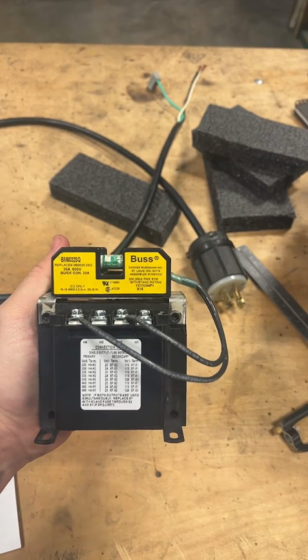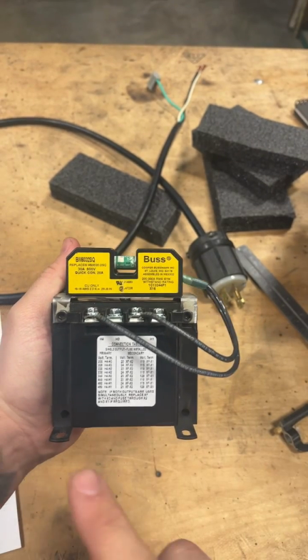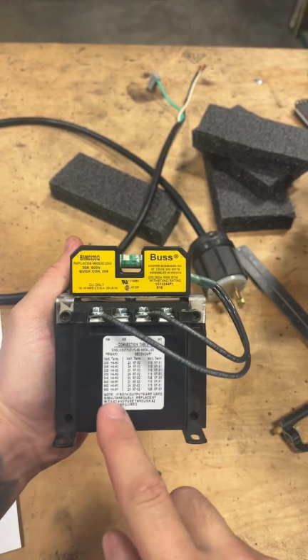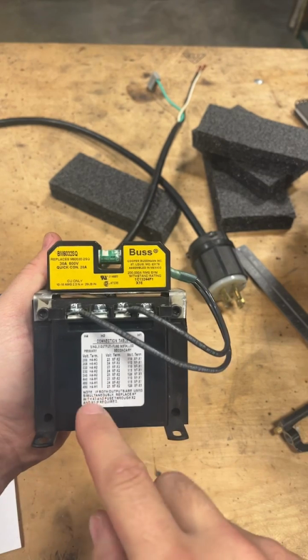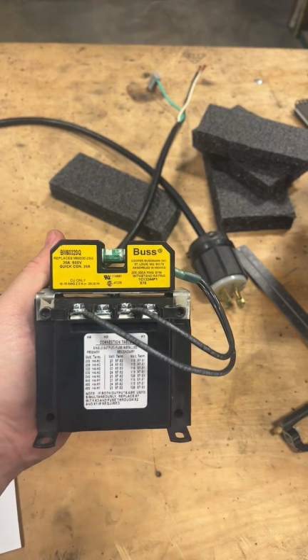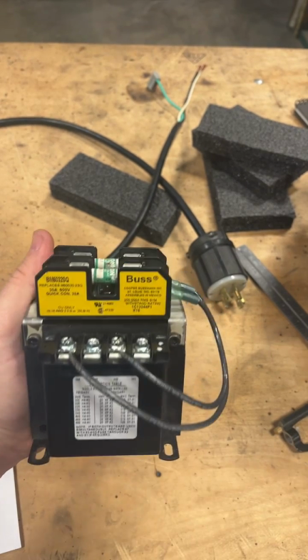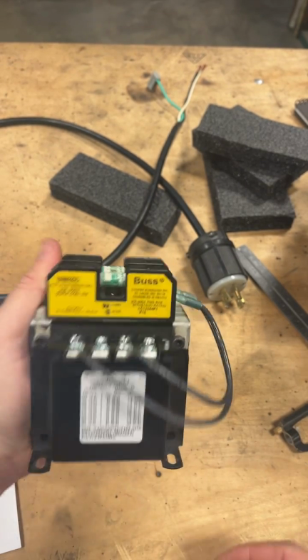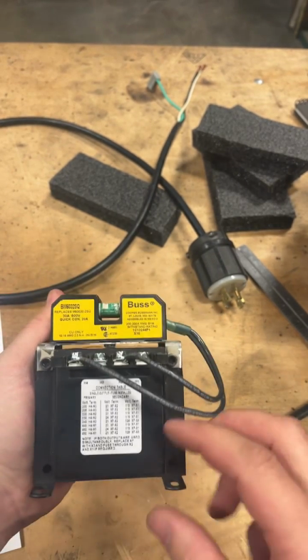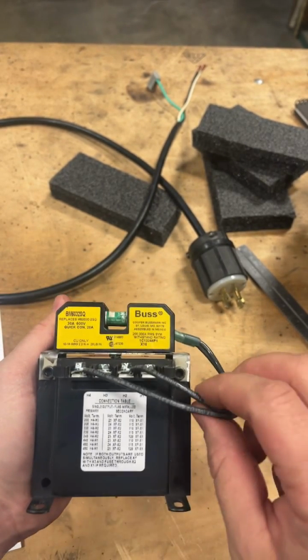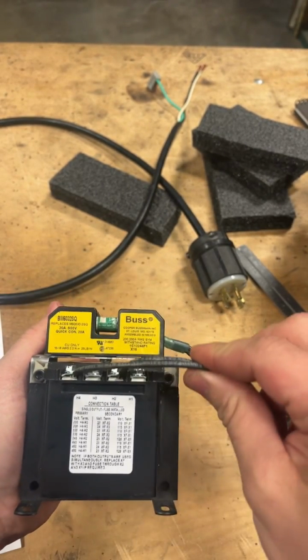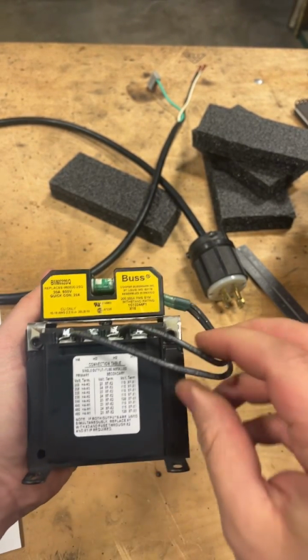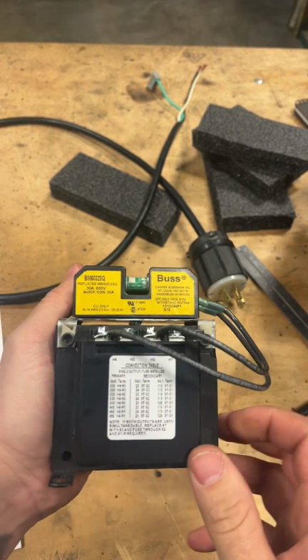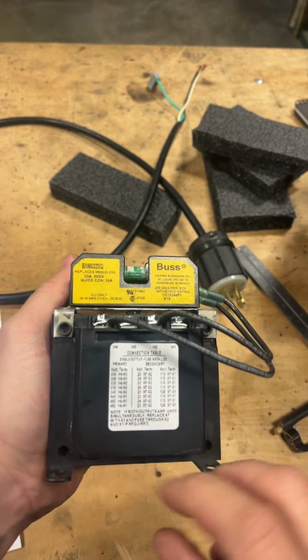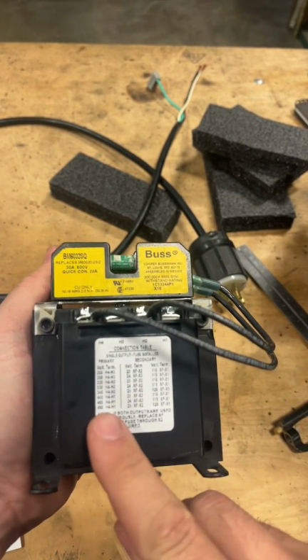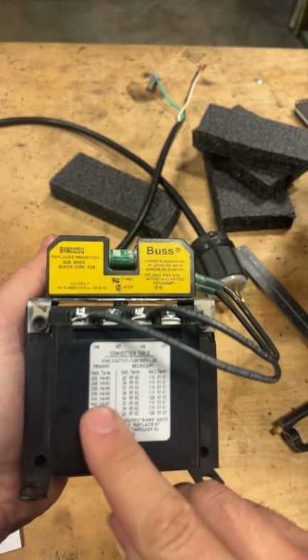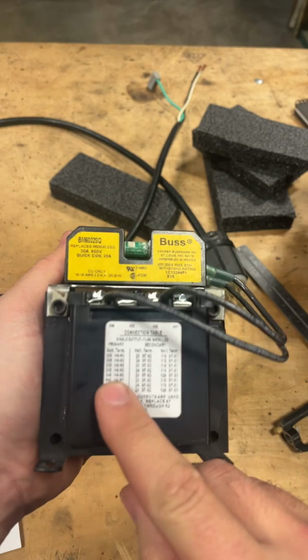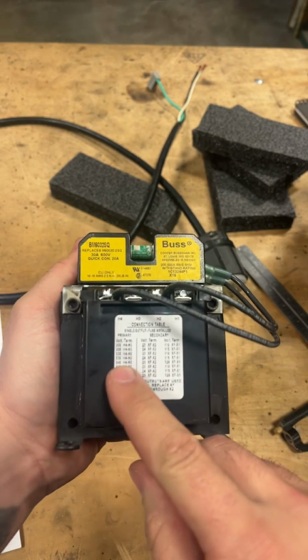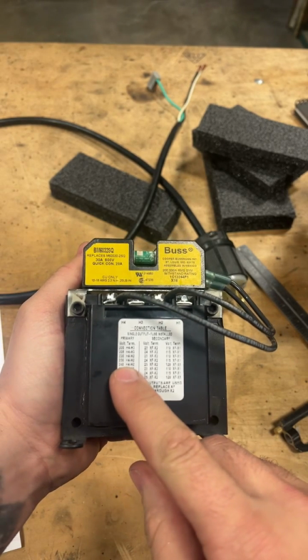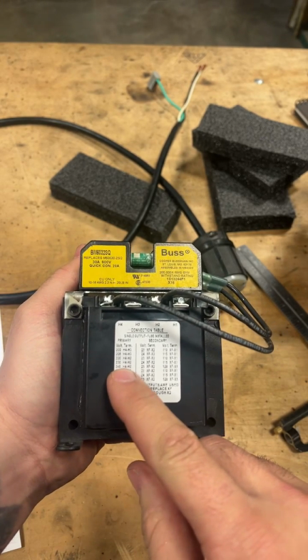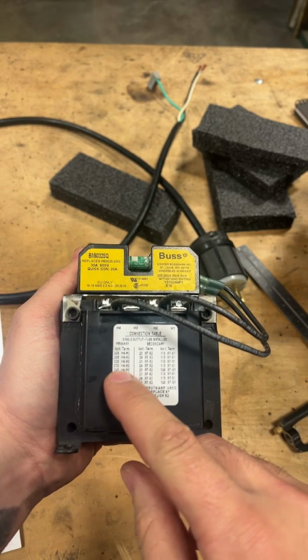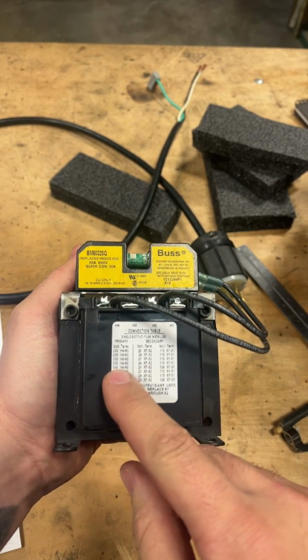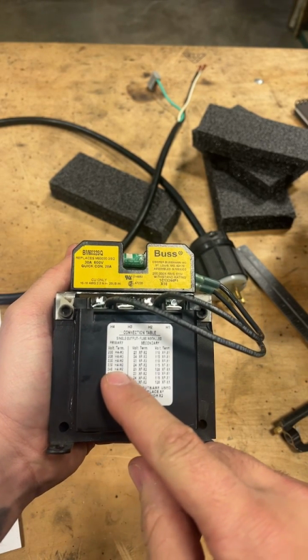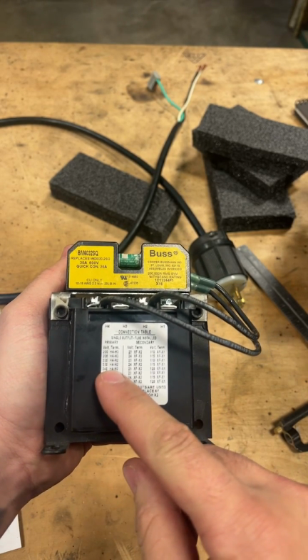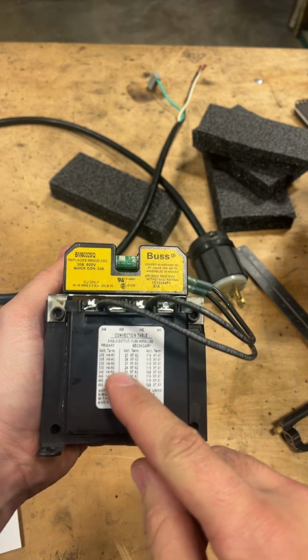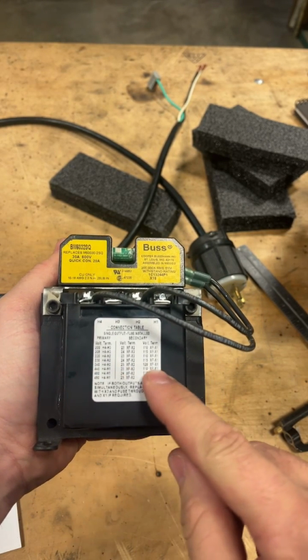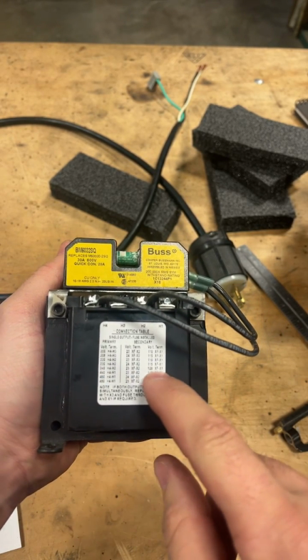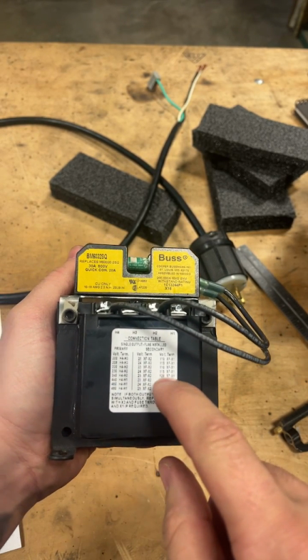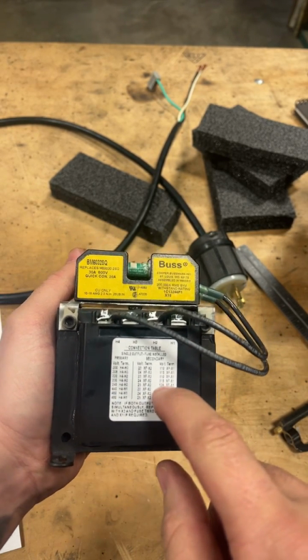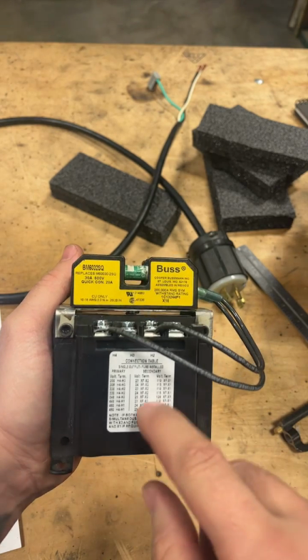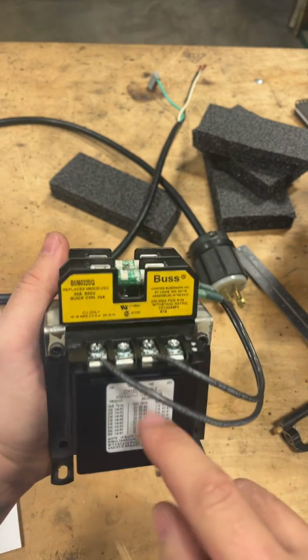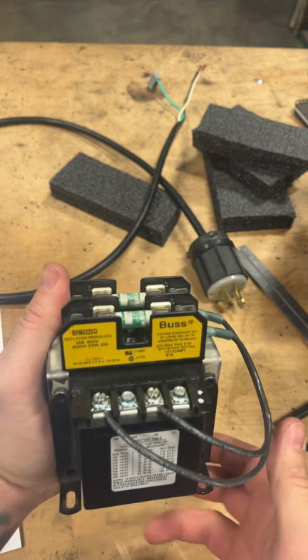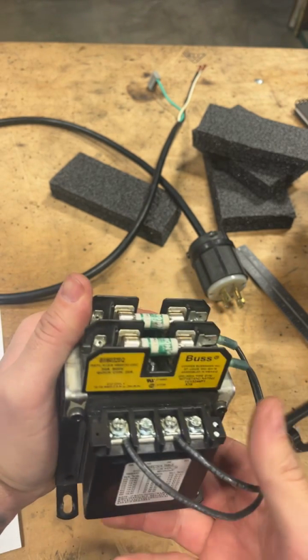What we have here is a variable input control transformer. These things are pretty common in the industry. In this particular case, we're trying to wire for 240 volt input and get 120 volt out so I can run a PLC.